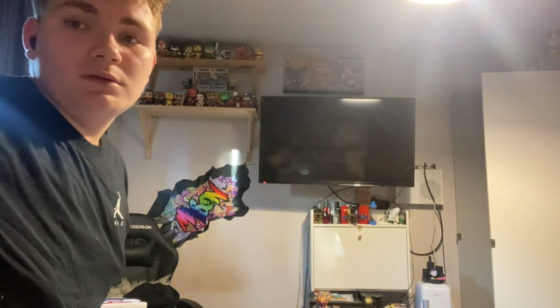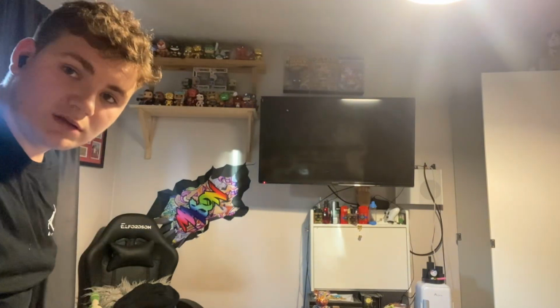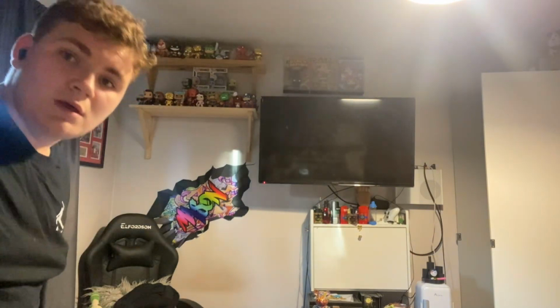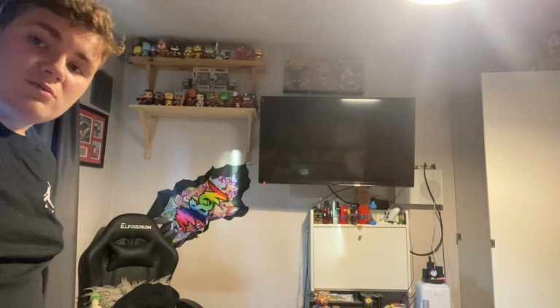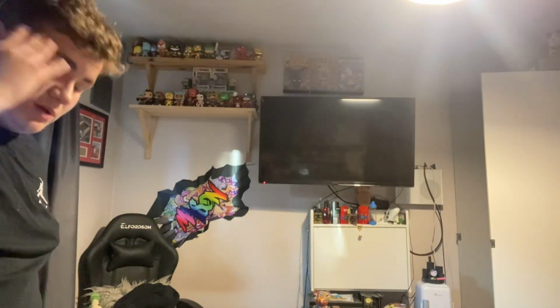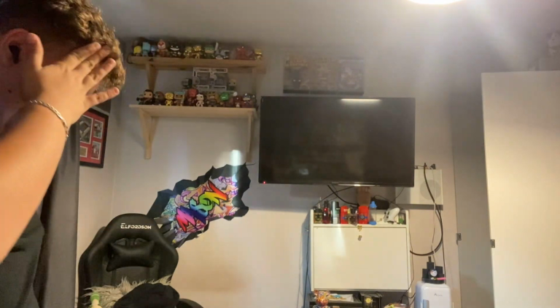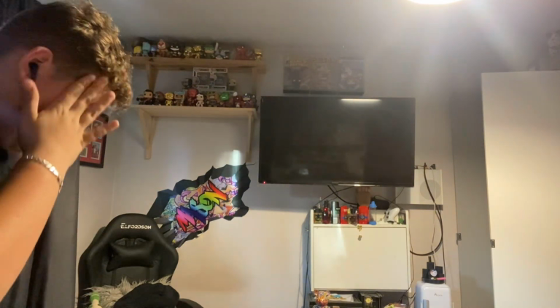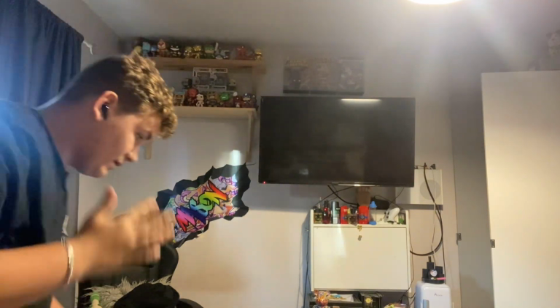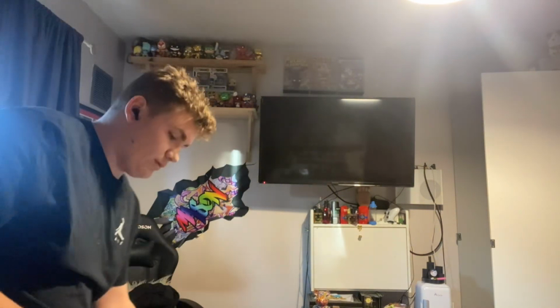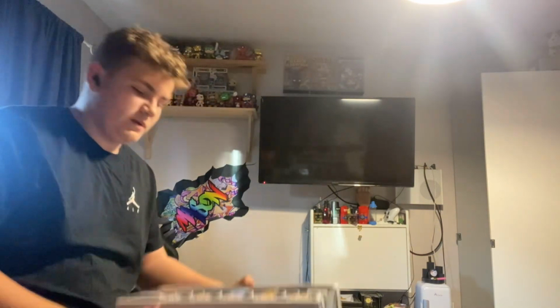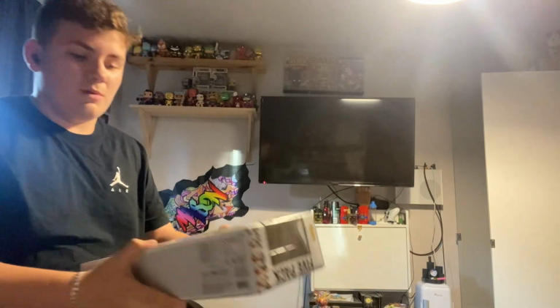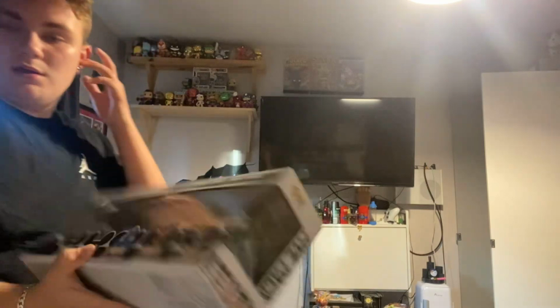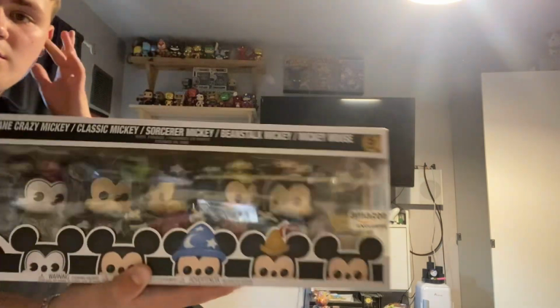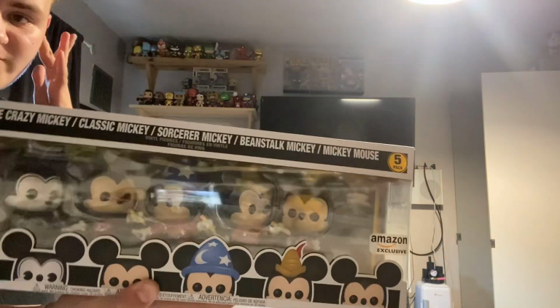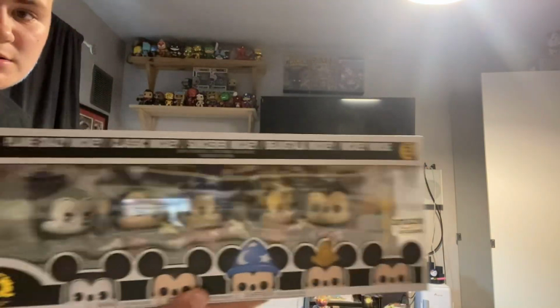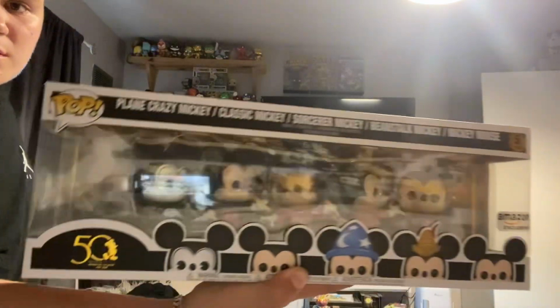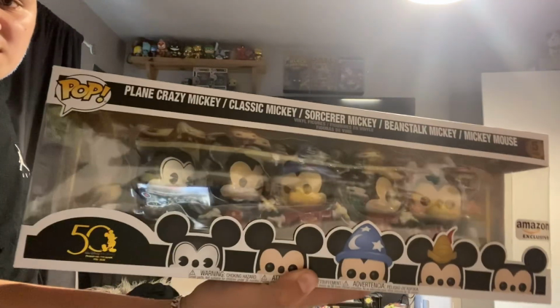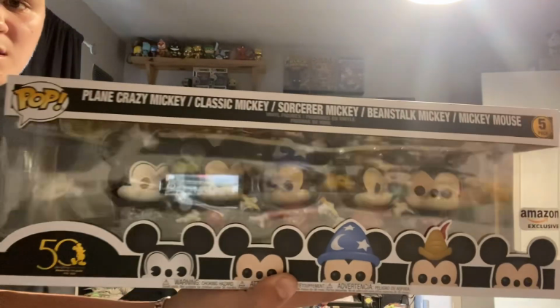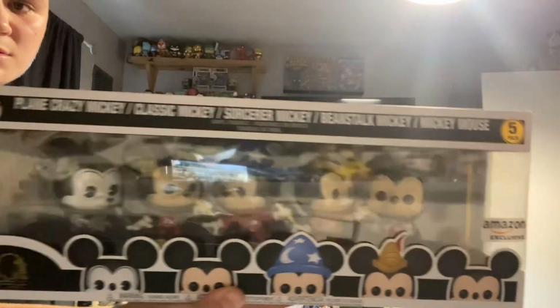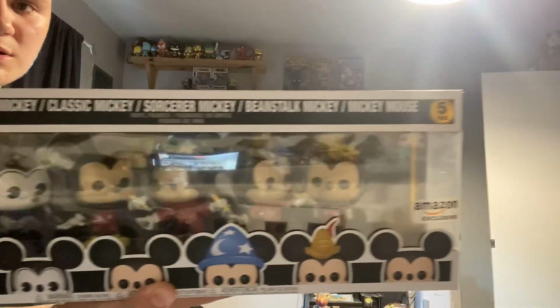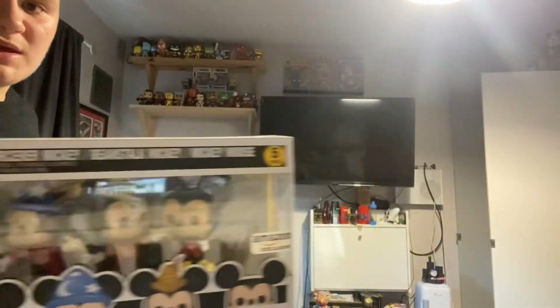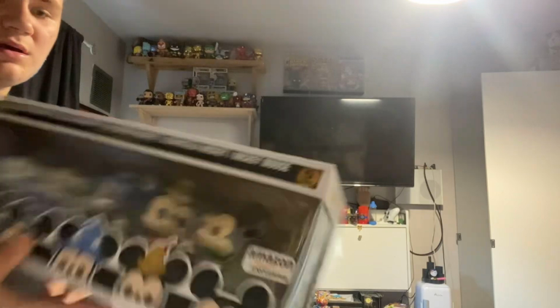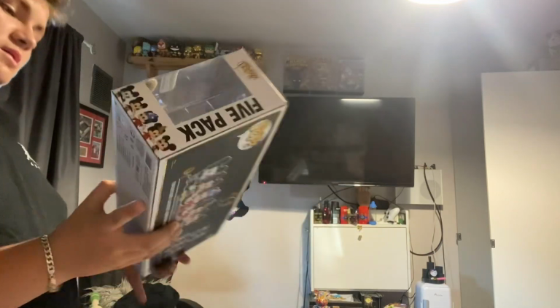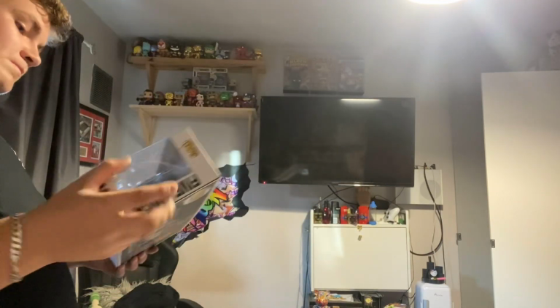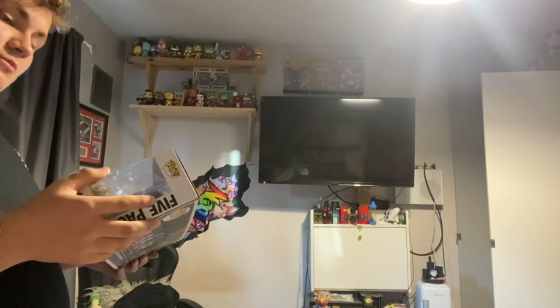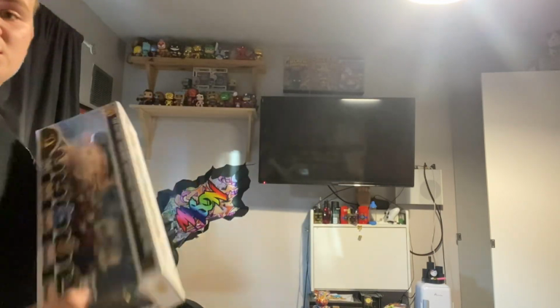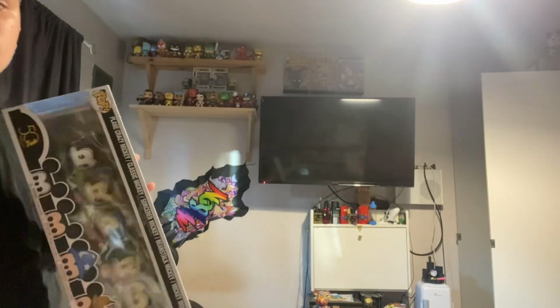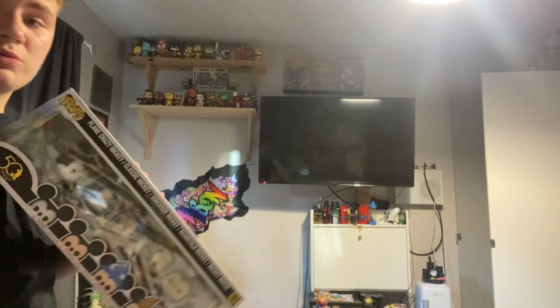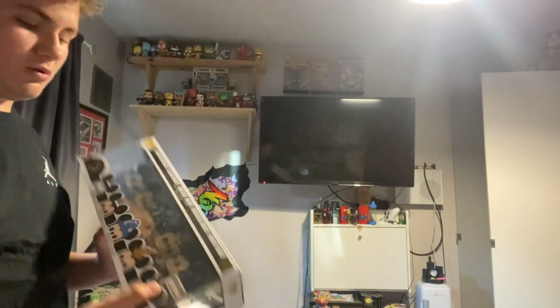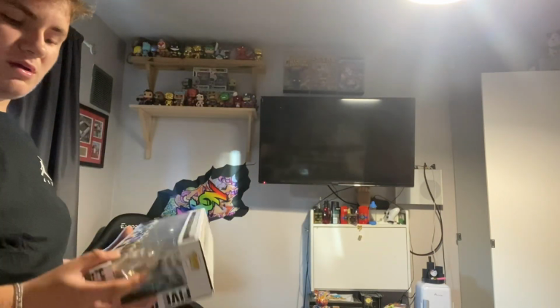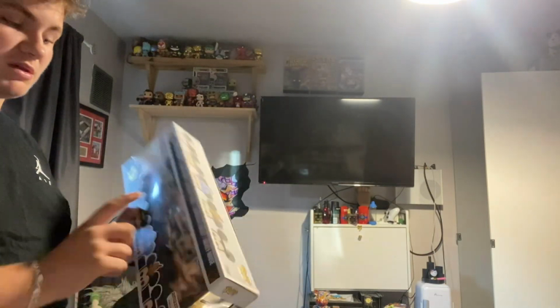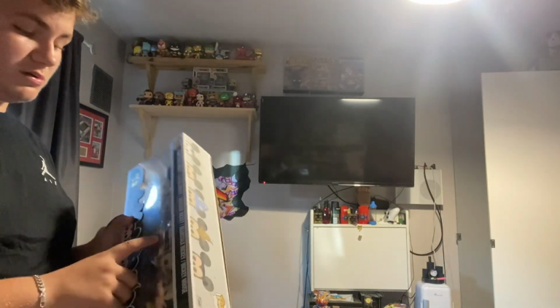We can sort of put this one back. I ain't going to get this one out of the box. This is my five pack, and it's all of the Mickeys drawing the other Mickey — it's an Amazon exclusive.